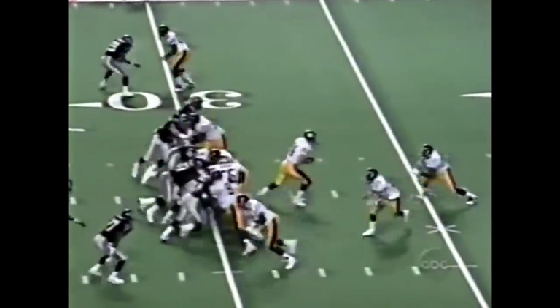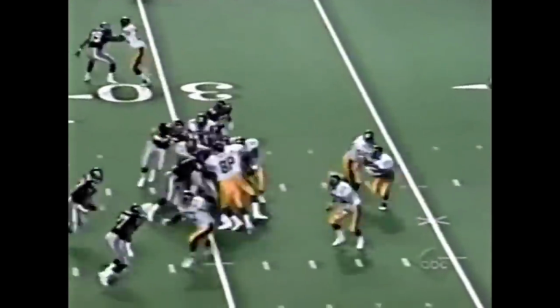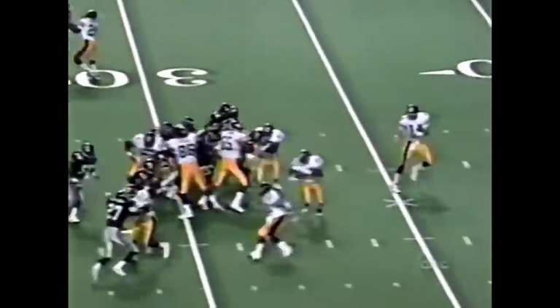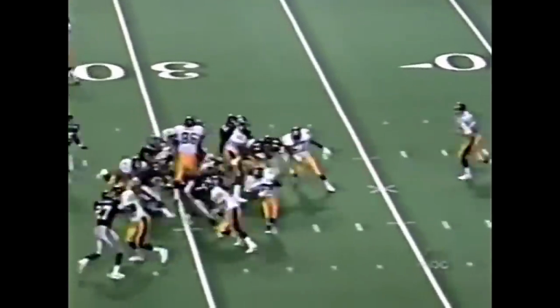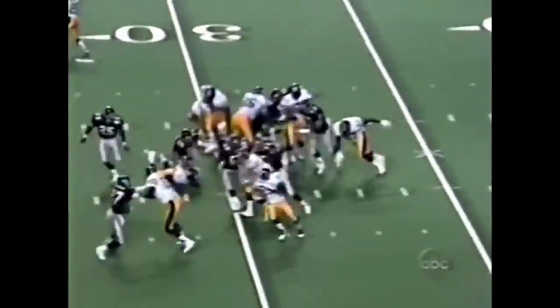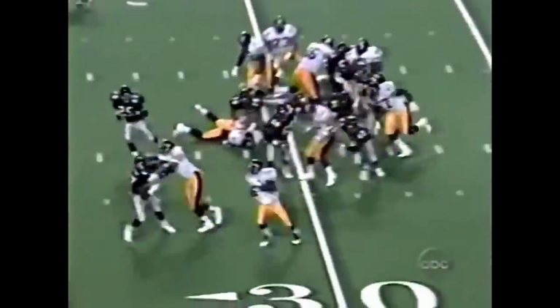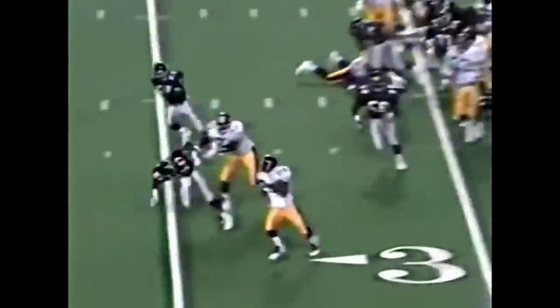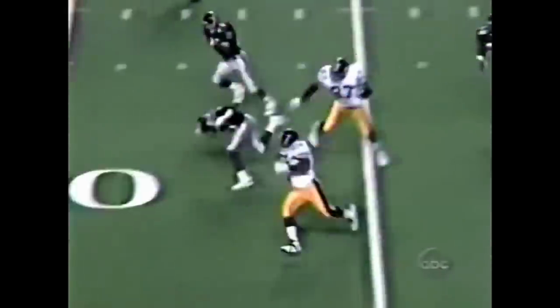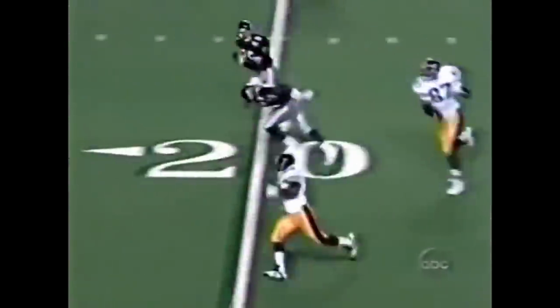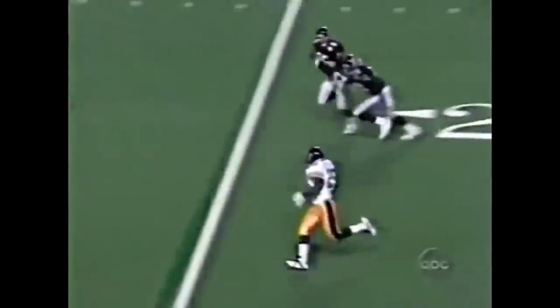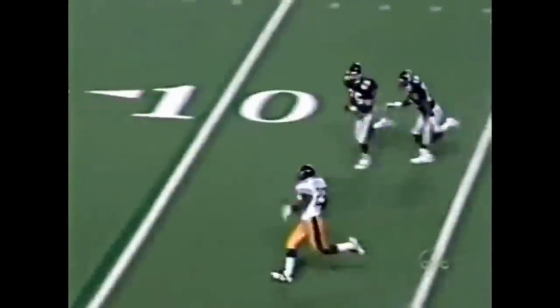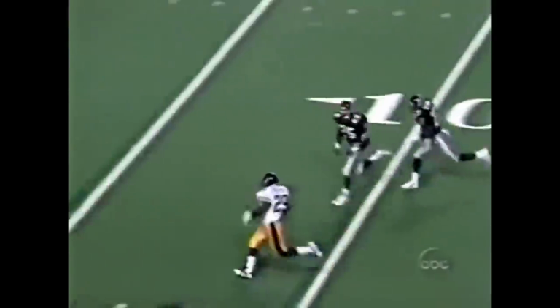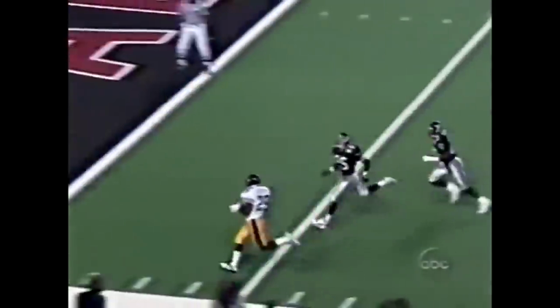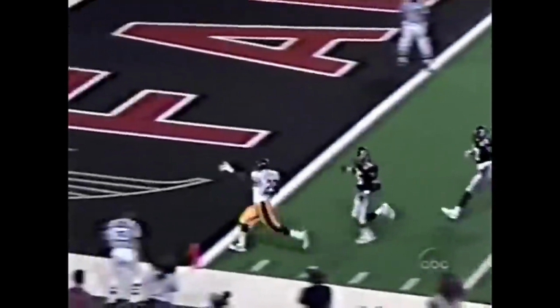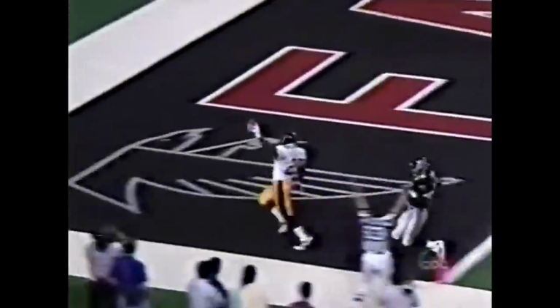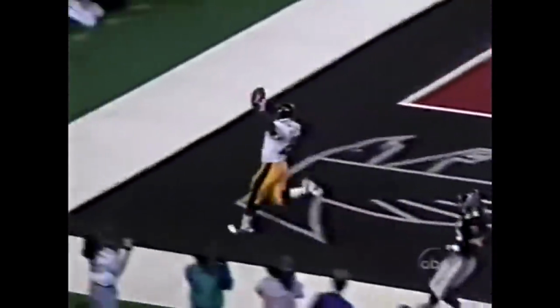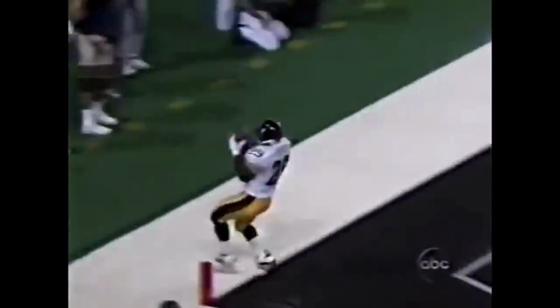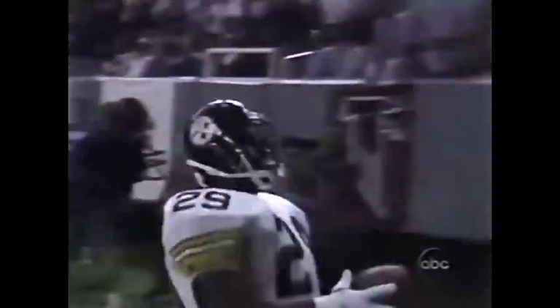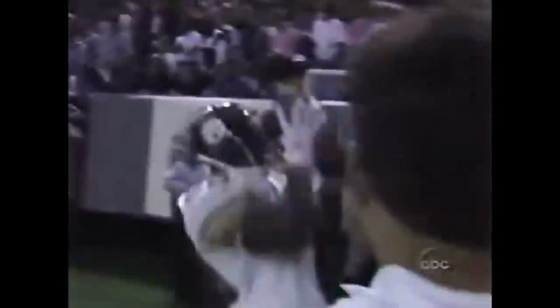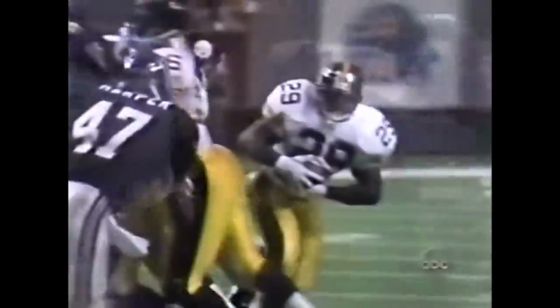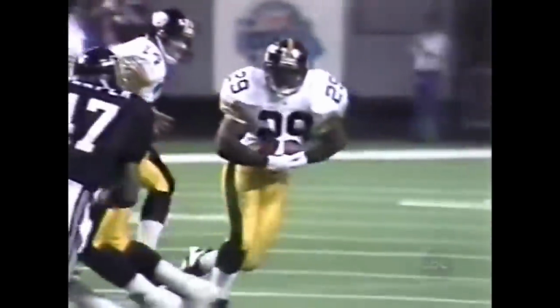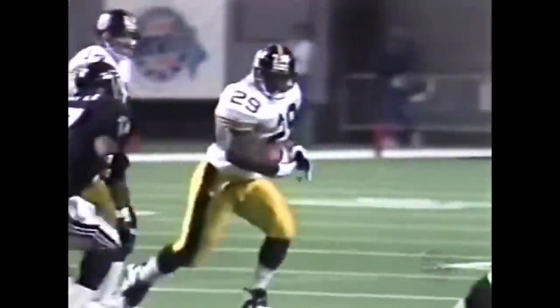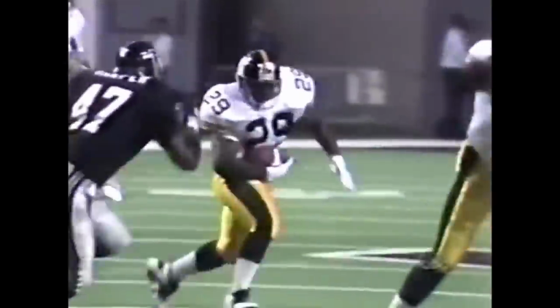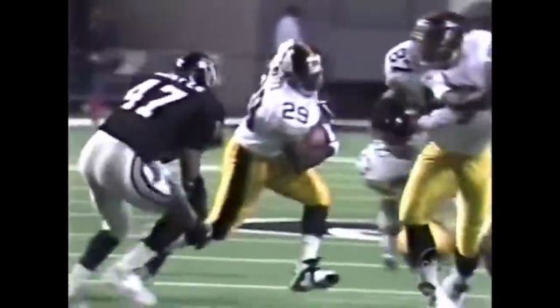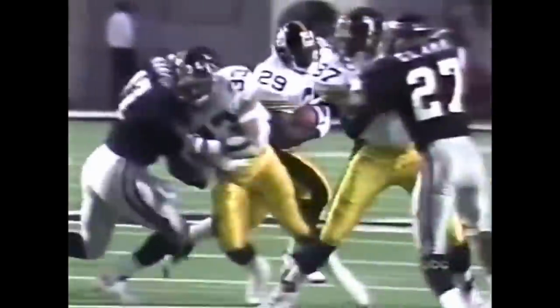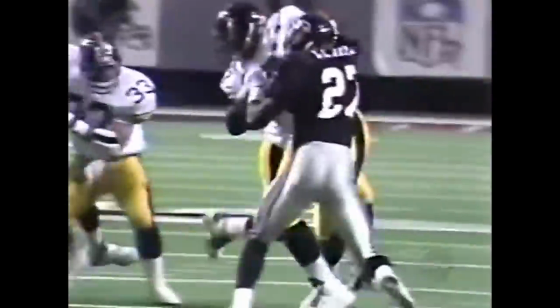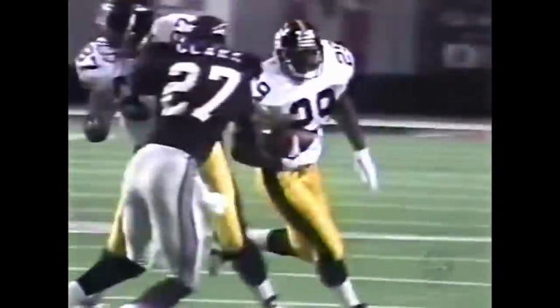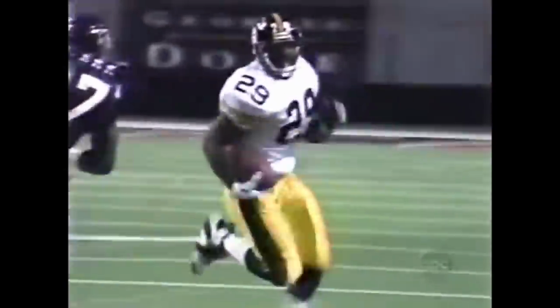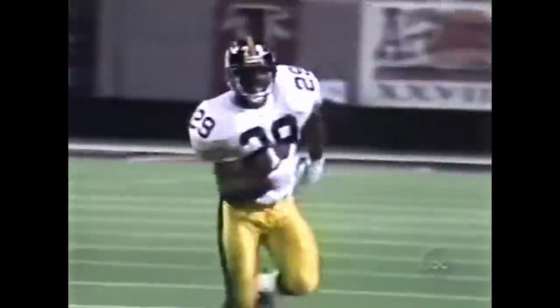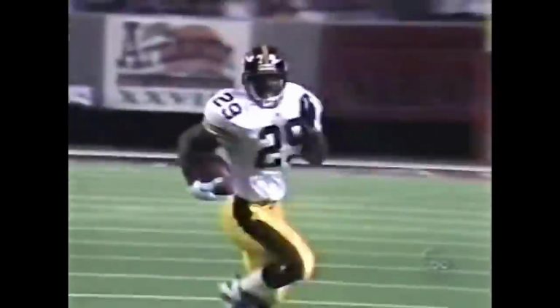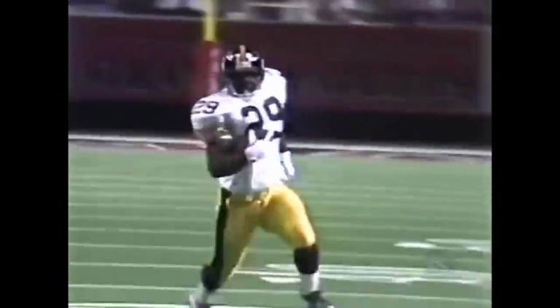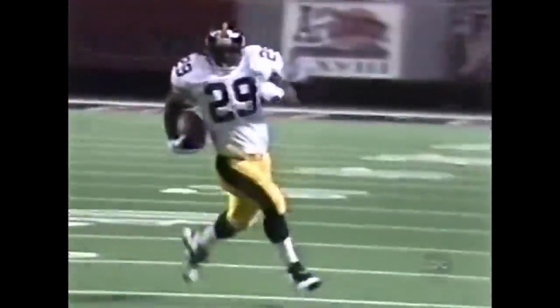We're off to a good start here. Here's Foster. He gets the first down and a lot more inside the 20. Barry Foster — 77 yards, seven plays. And that's him for the point after. Barry Foster takes it in. 7-0.